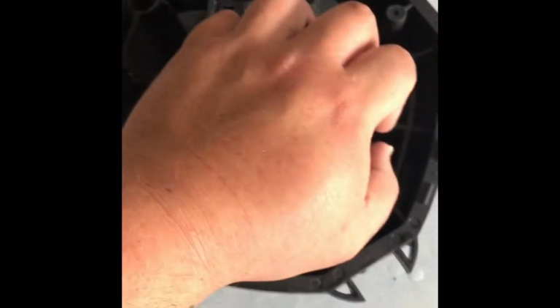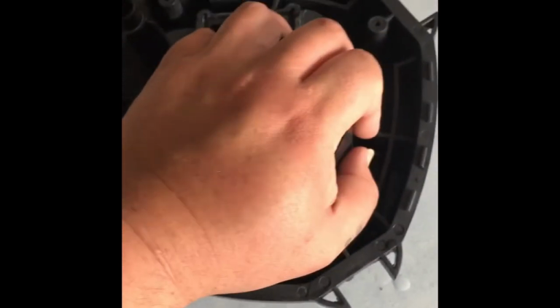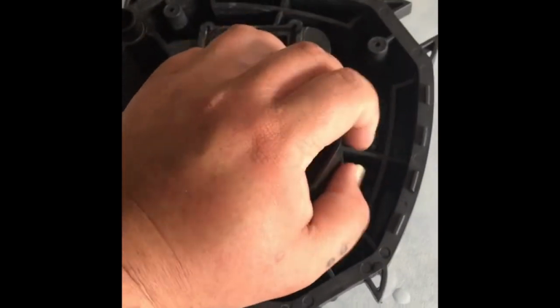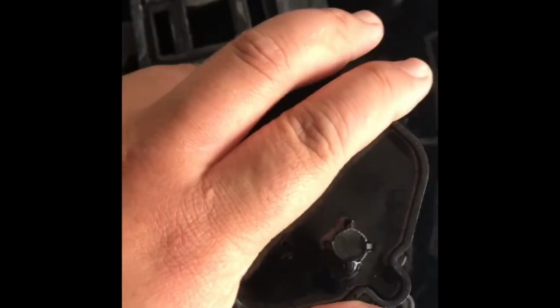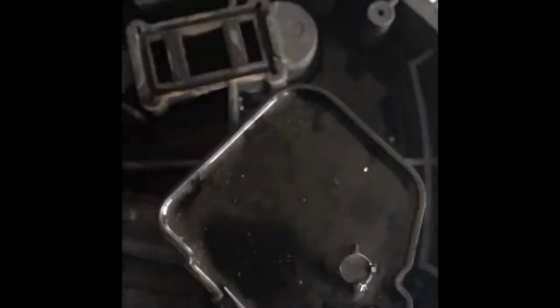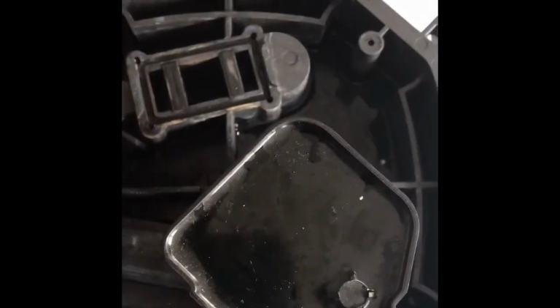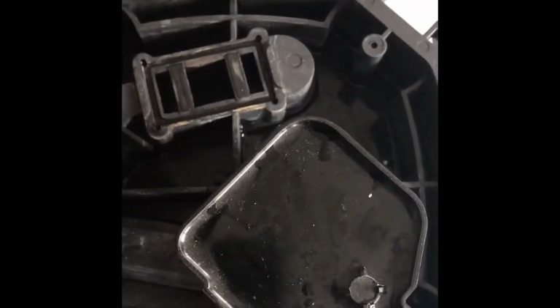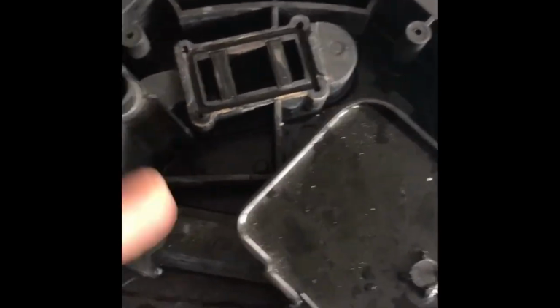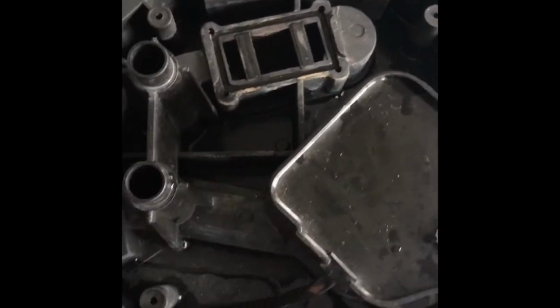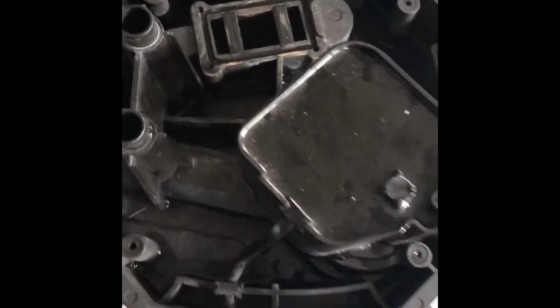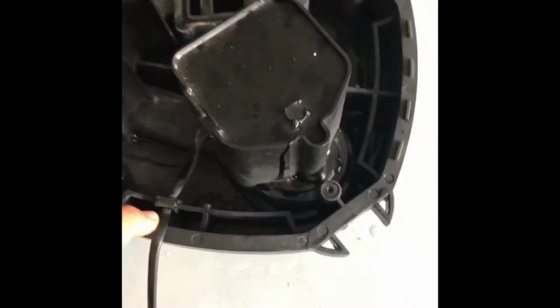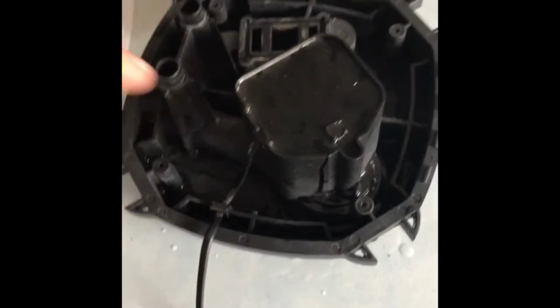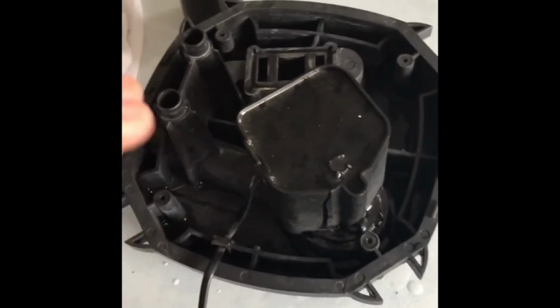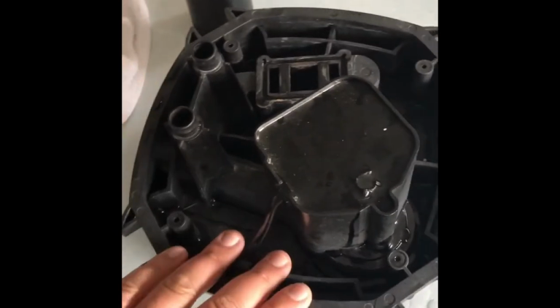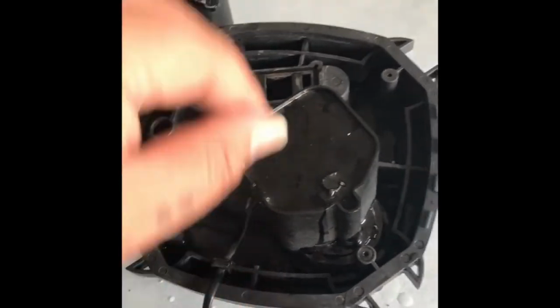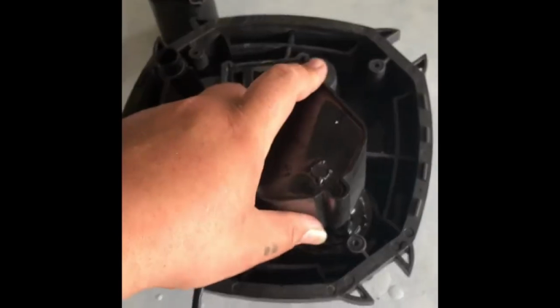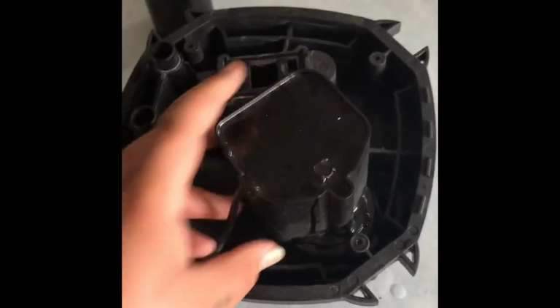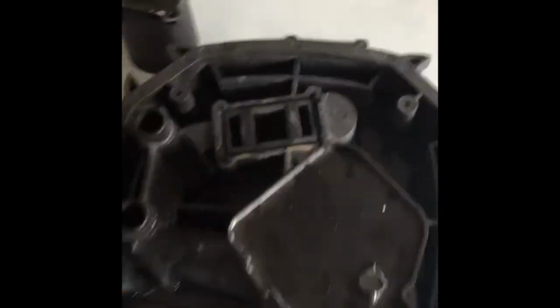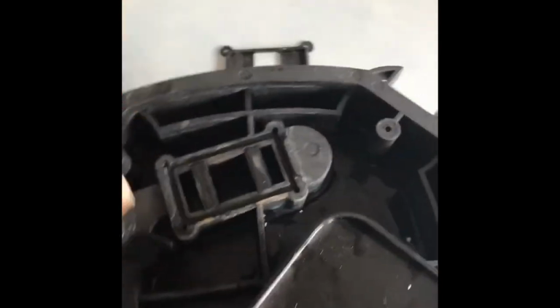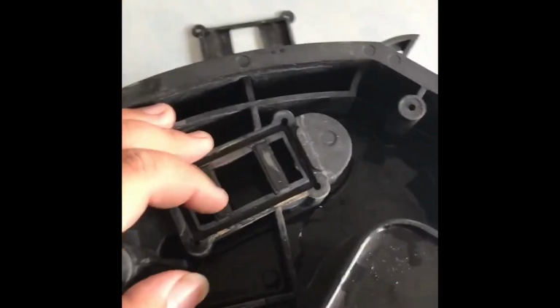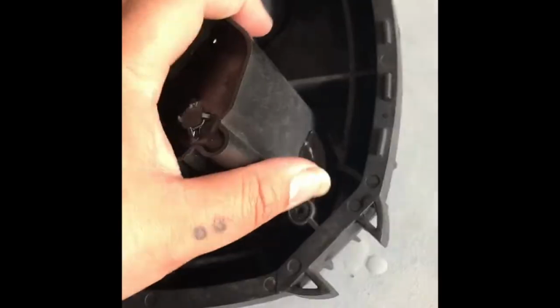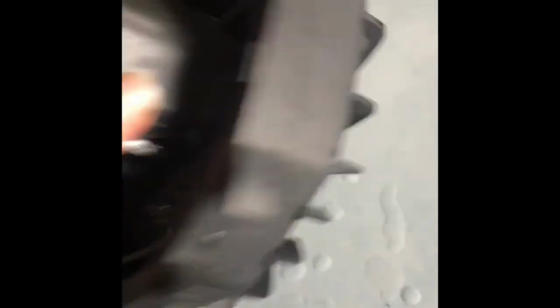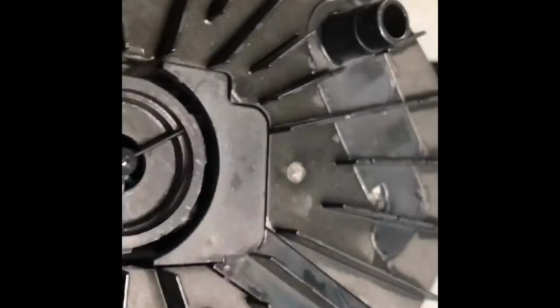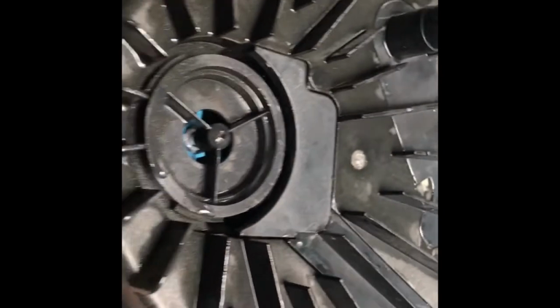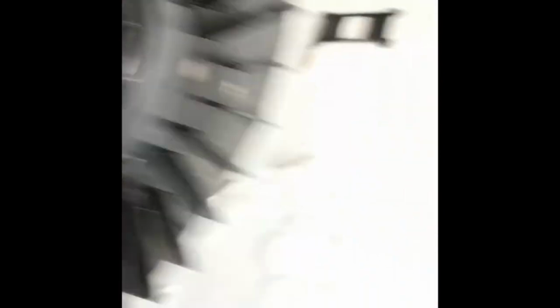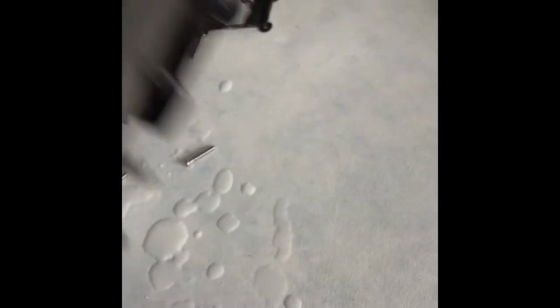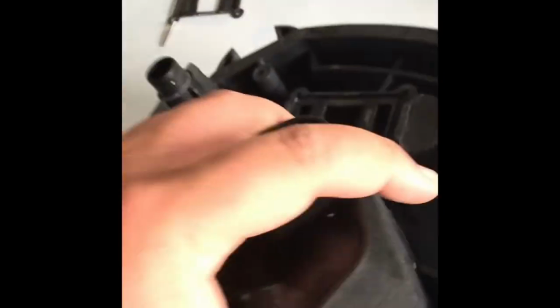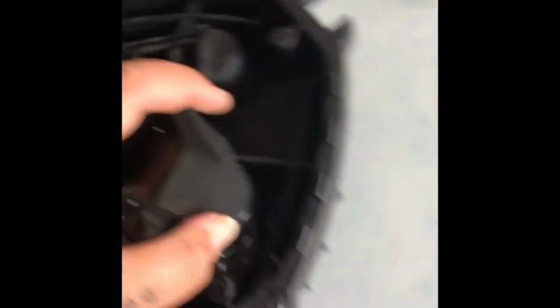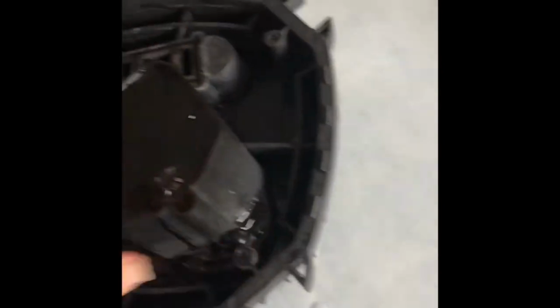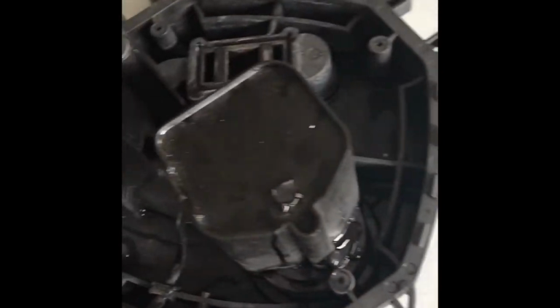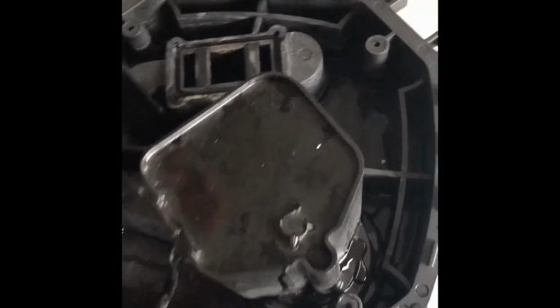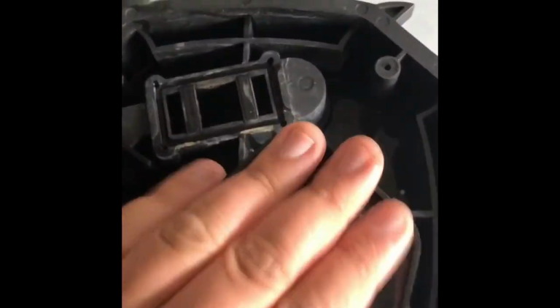I really didn't want to have to throw this one out, but that is why you always take them apart and check that it's not cracks or anything else that you can't fix.